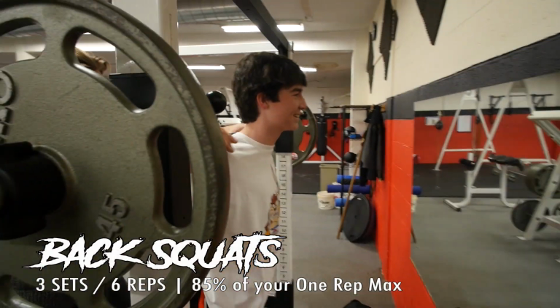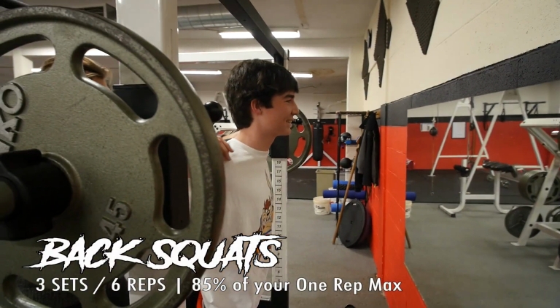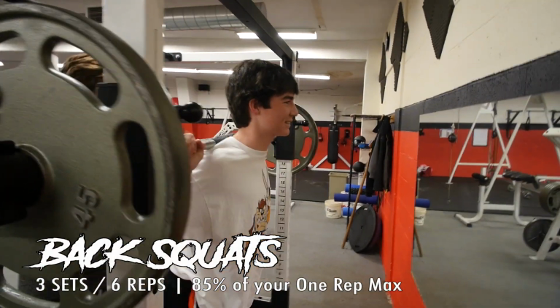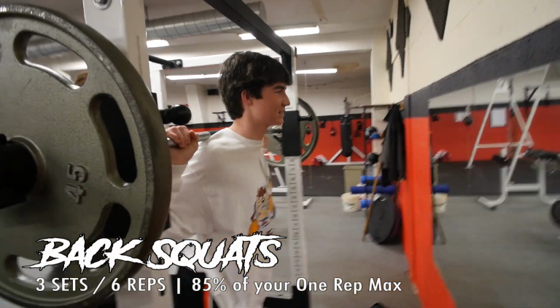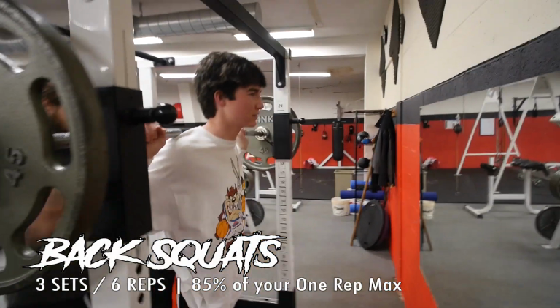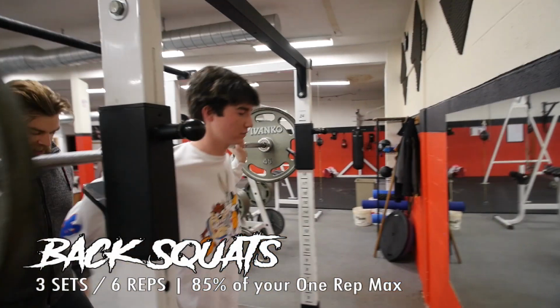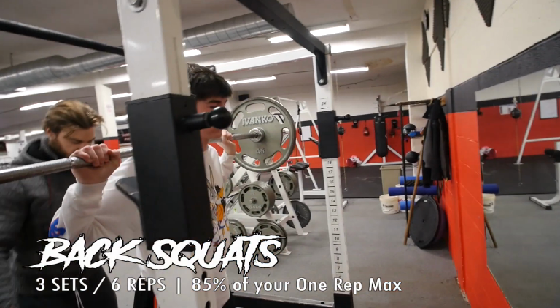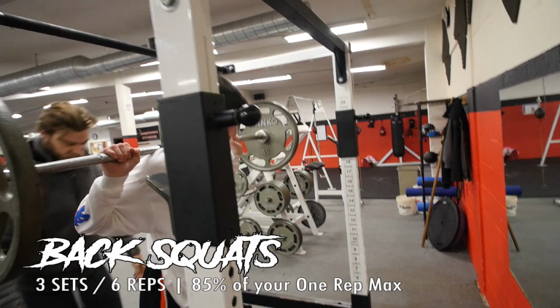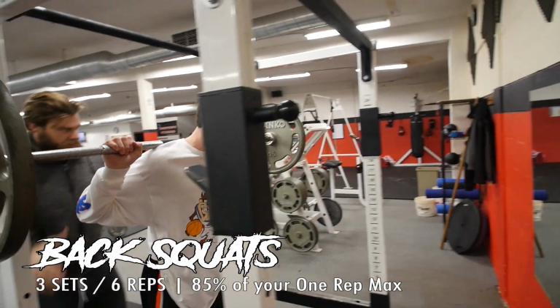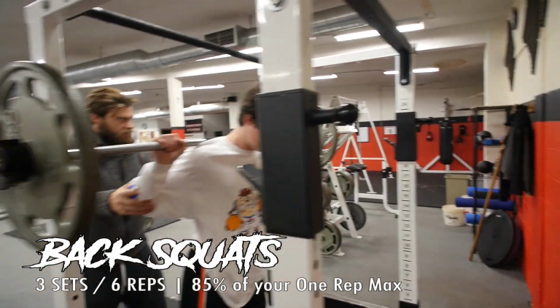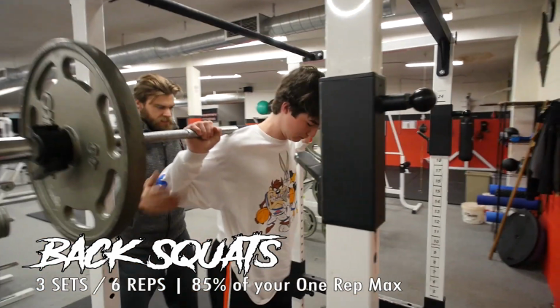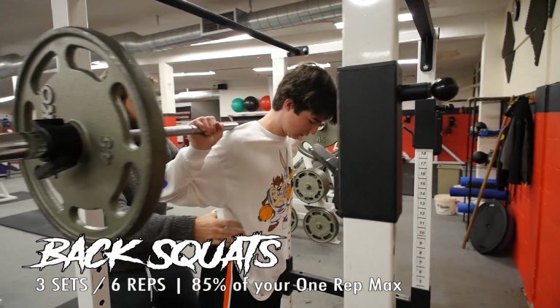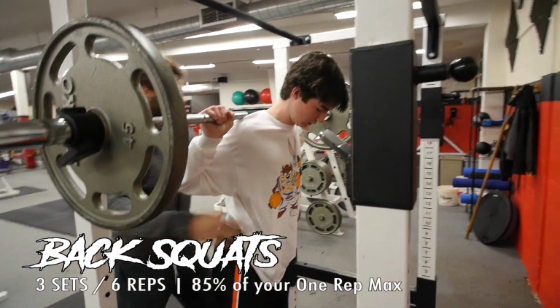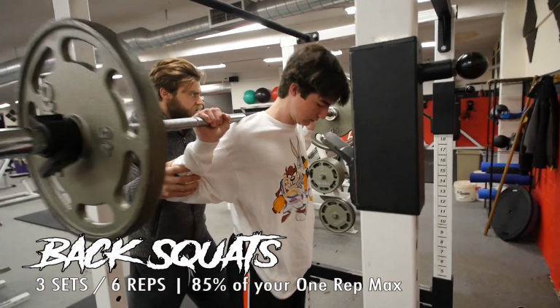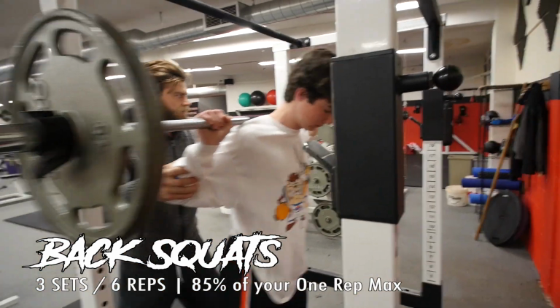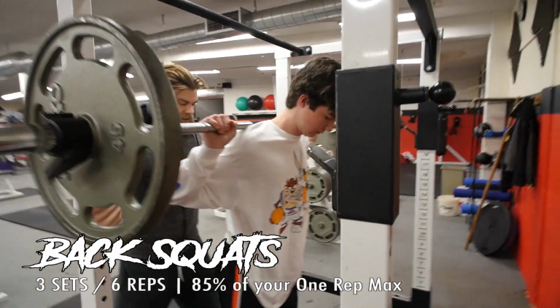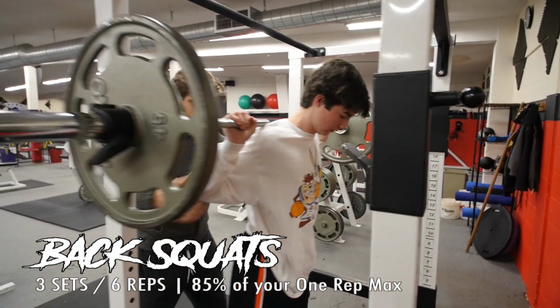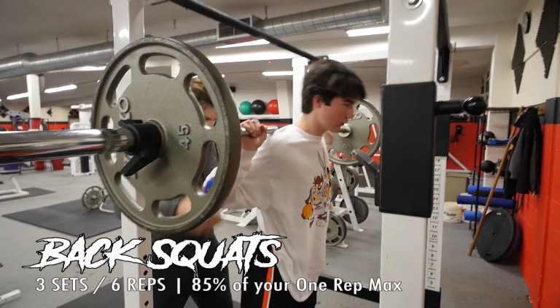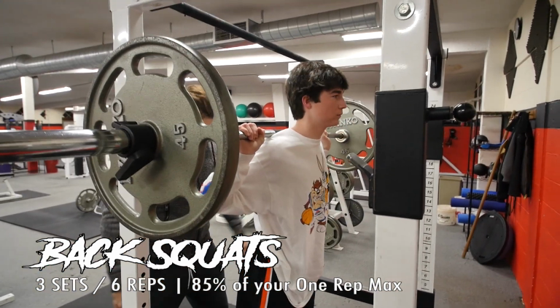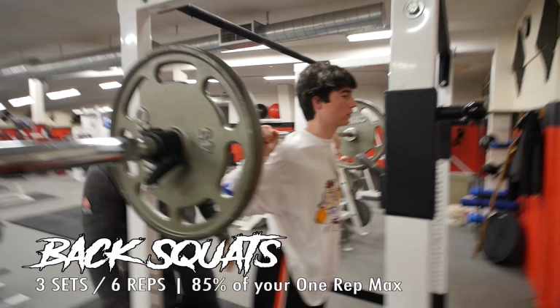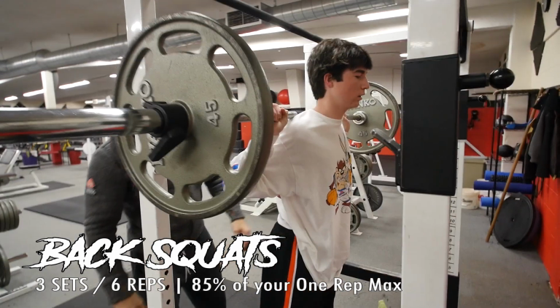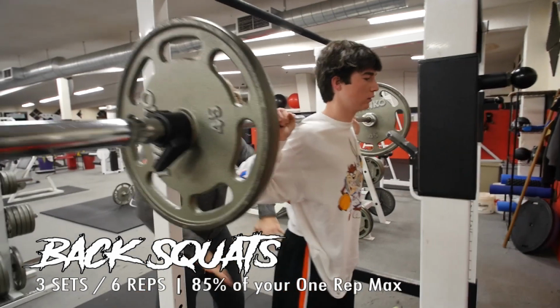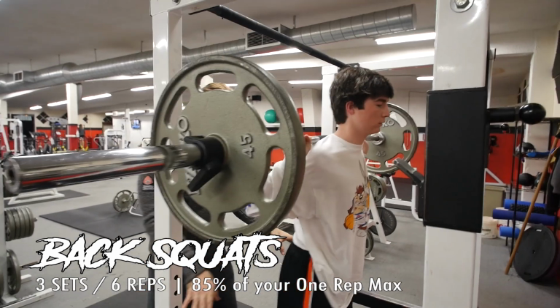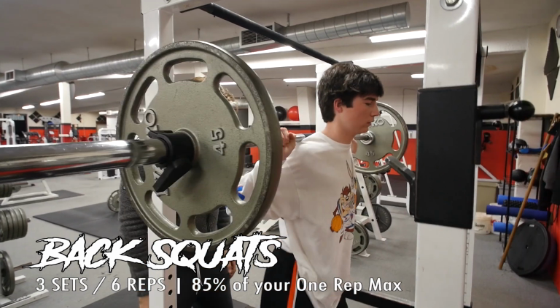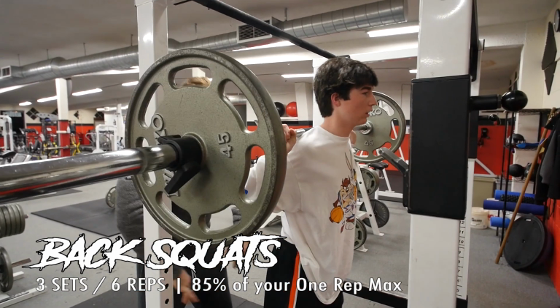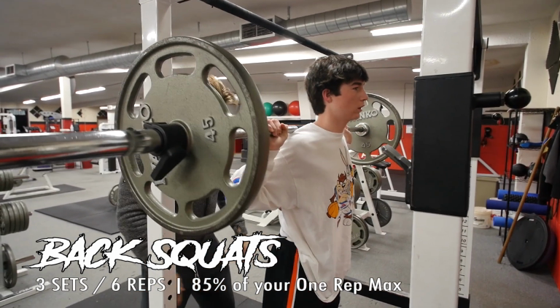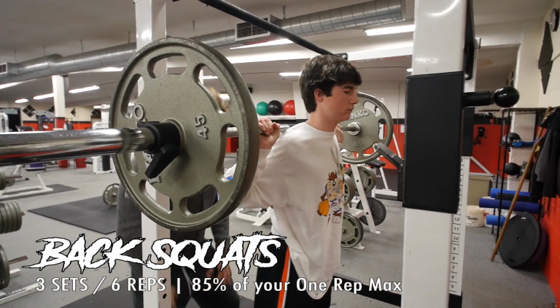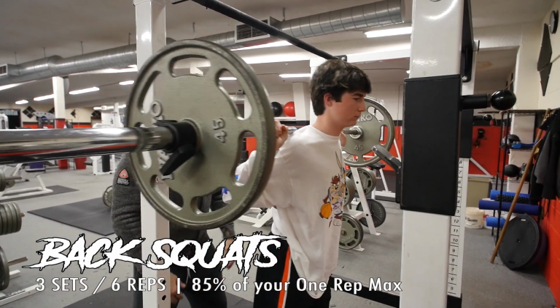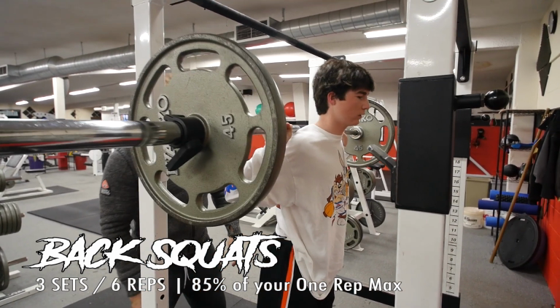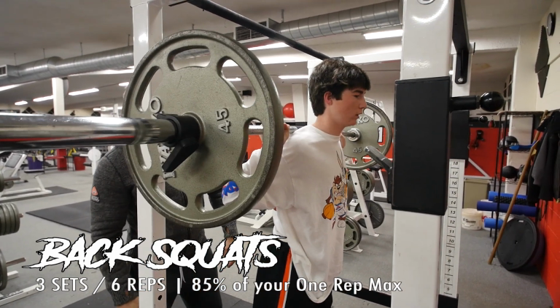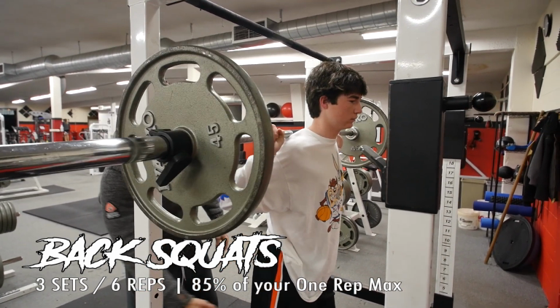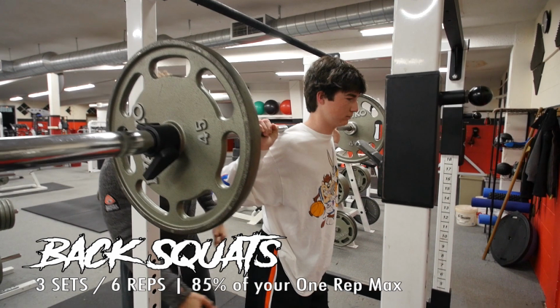We'll get you positioned here, all lined up. Unrack it. Step forward just a little bit, Lewis, so that way you're not hitting the cage. Feet positioned good — corkscrew them into the ground.